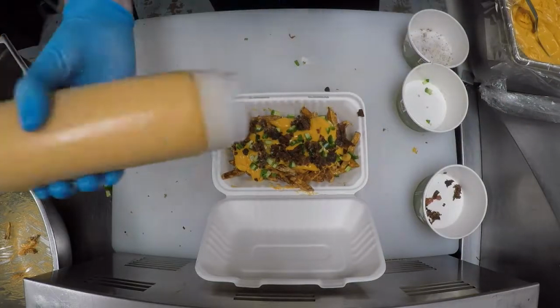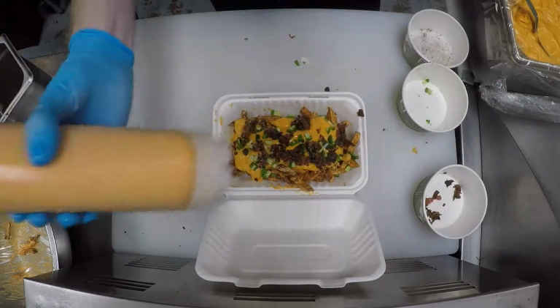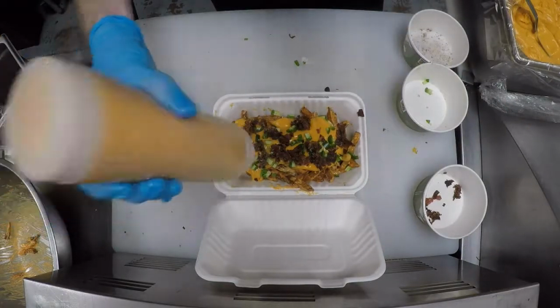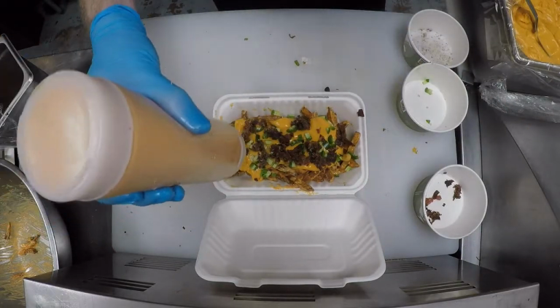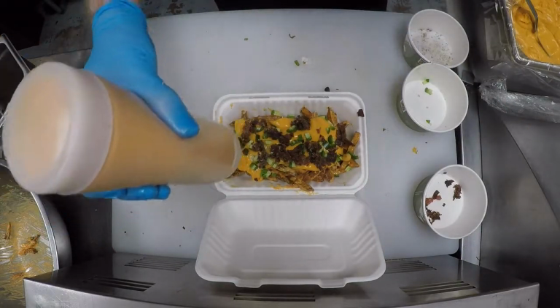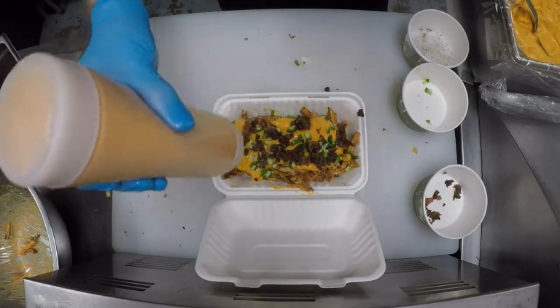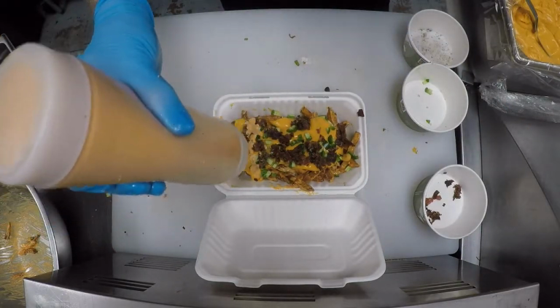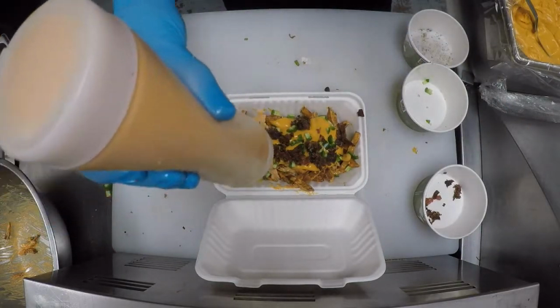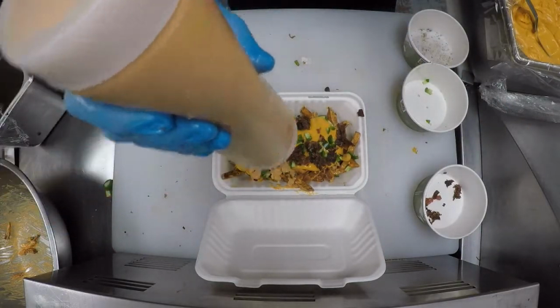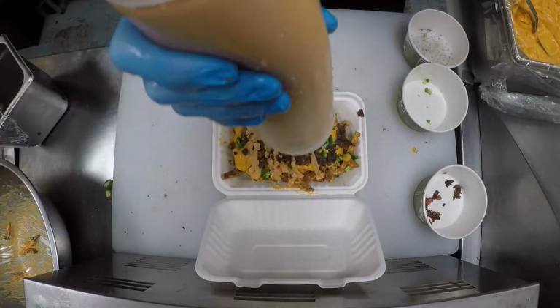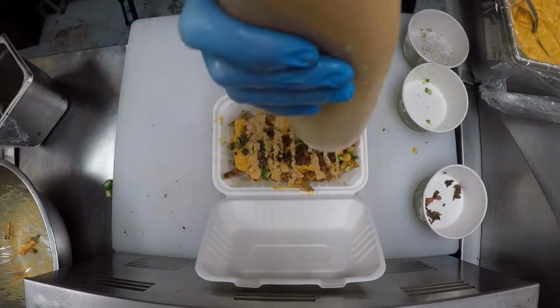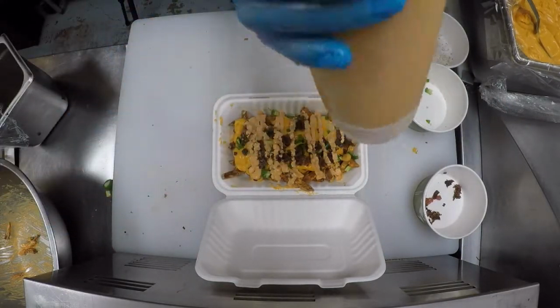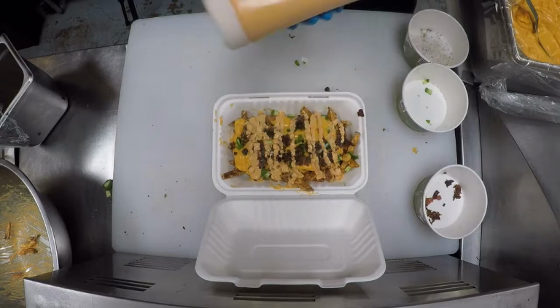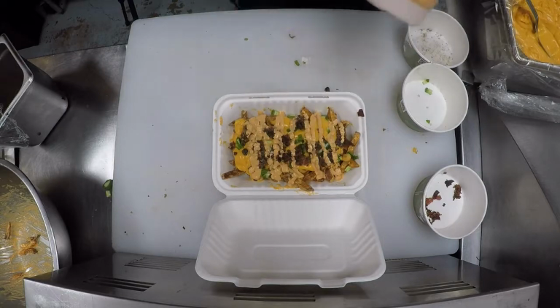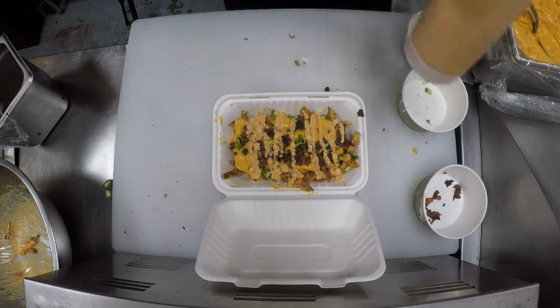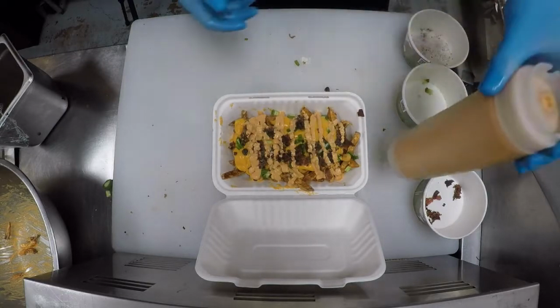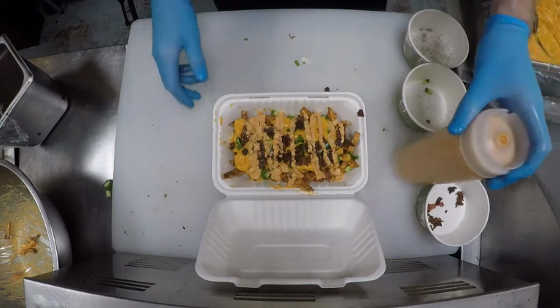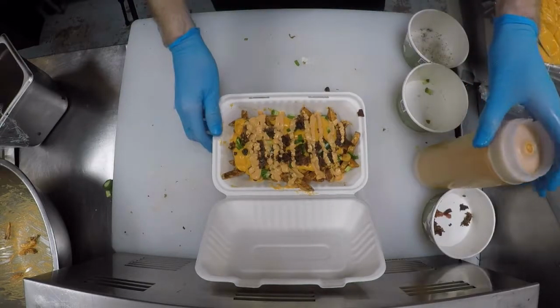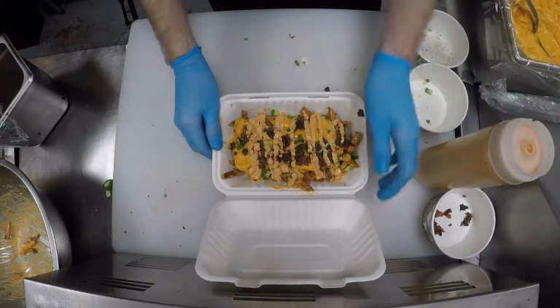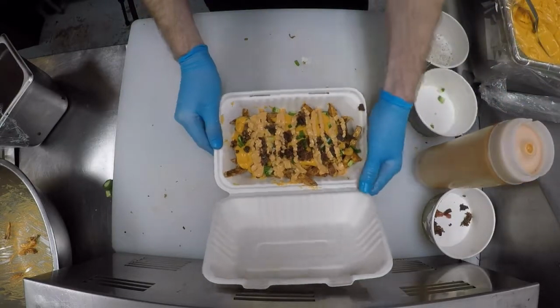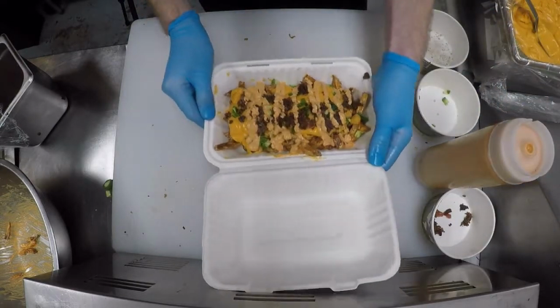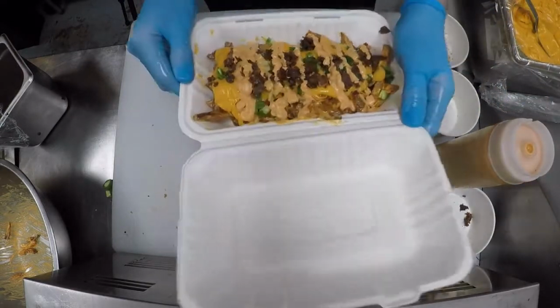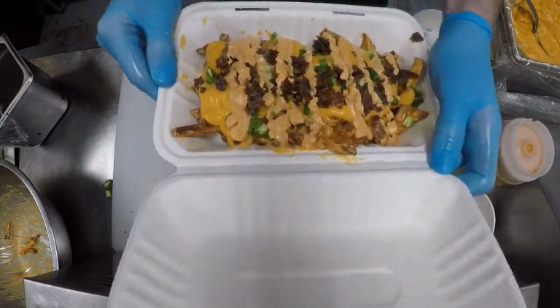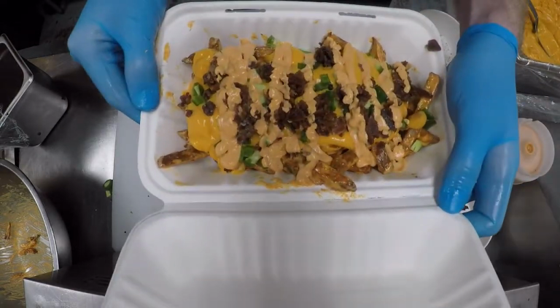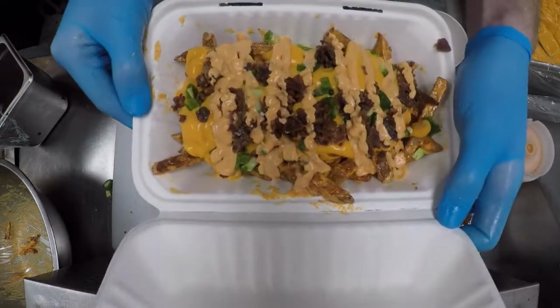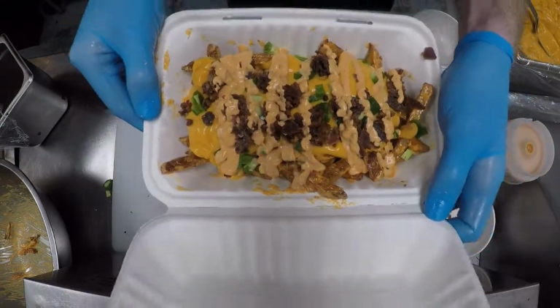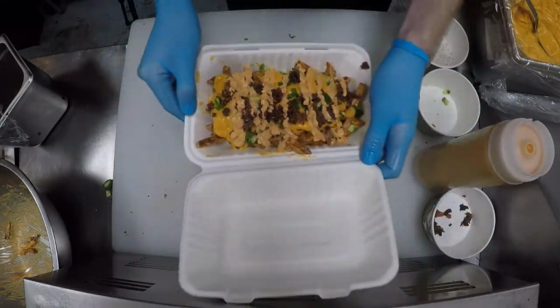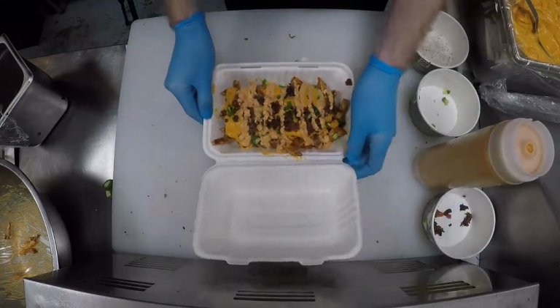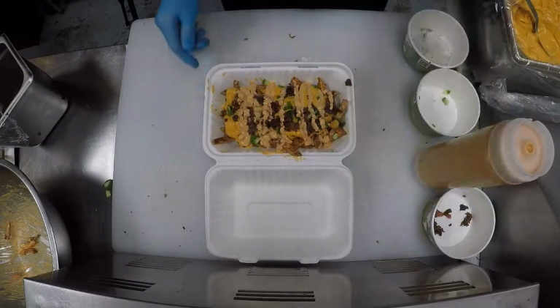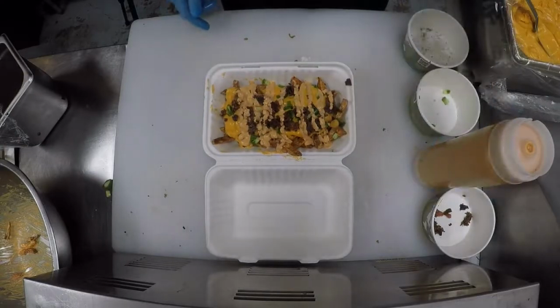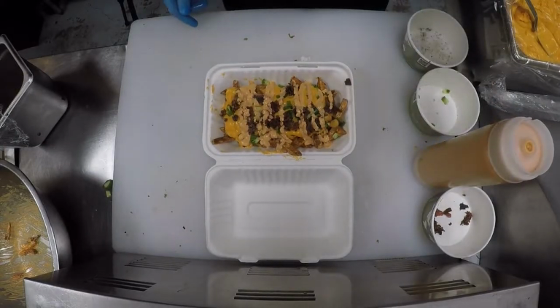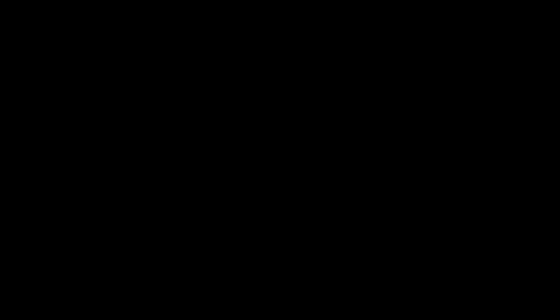Then we're going to finish it off with another drizzle of spiced aioli. Once that's done, you can close it up and serve. See, it works.